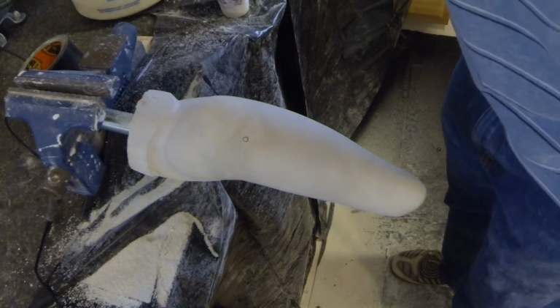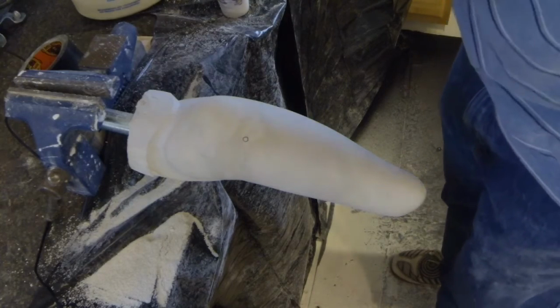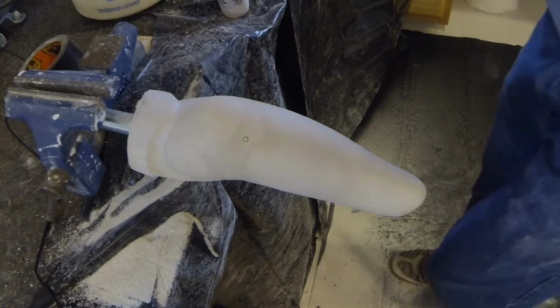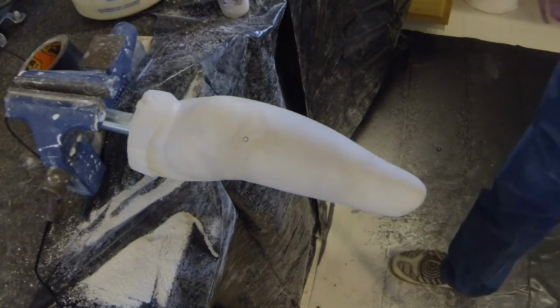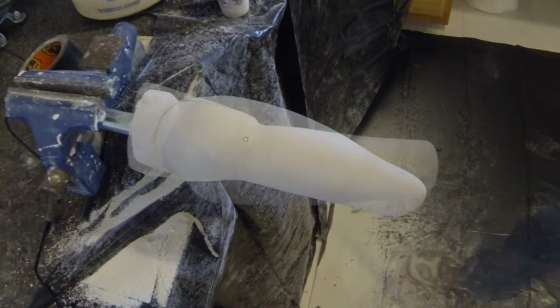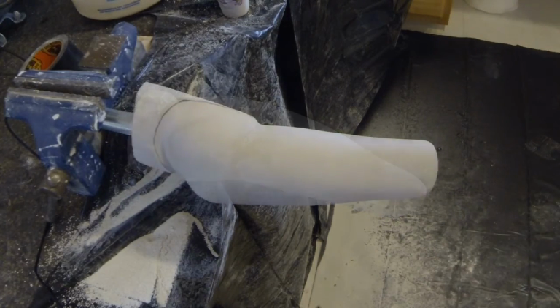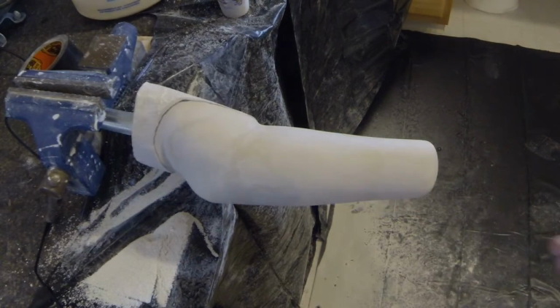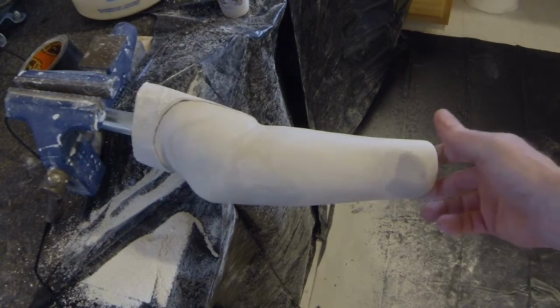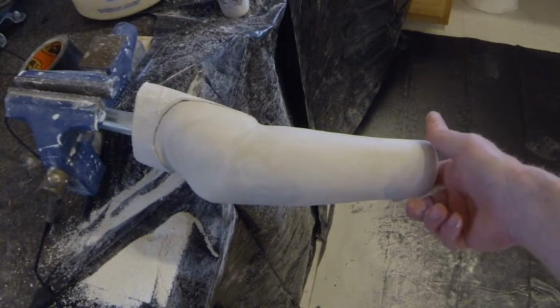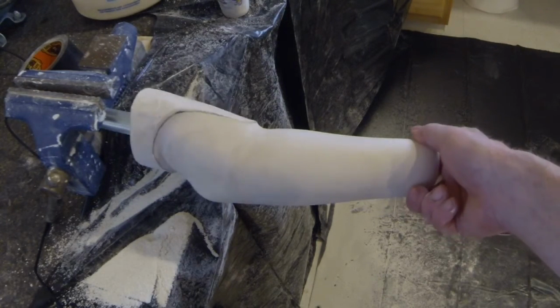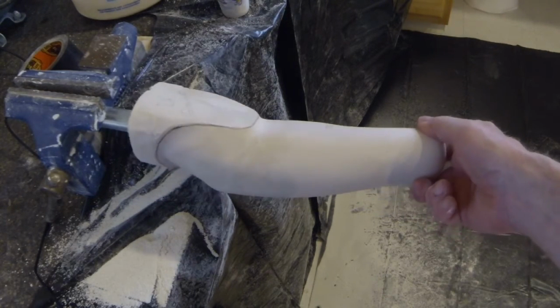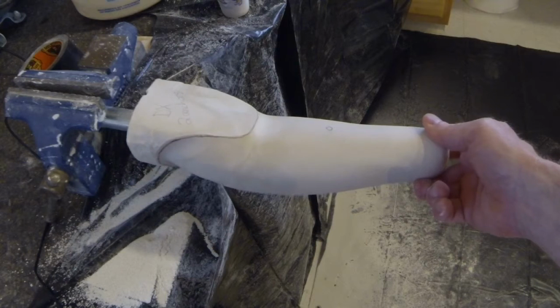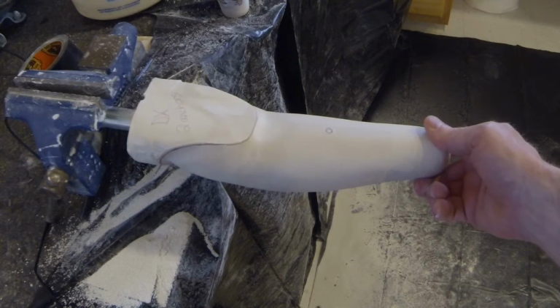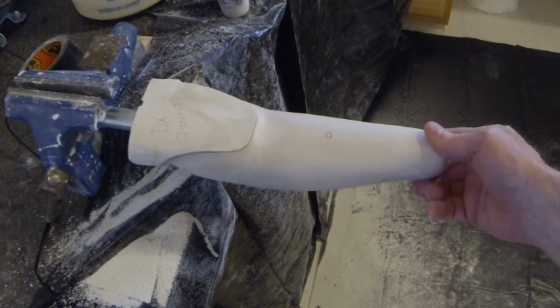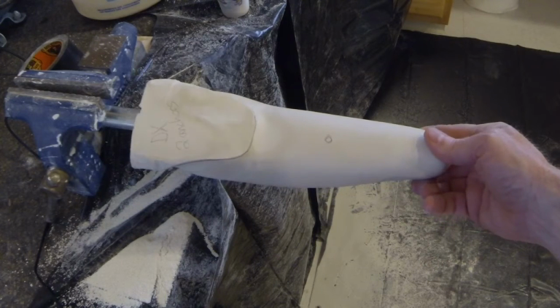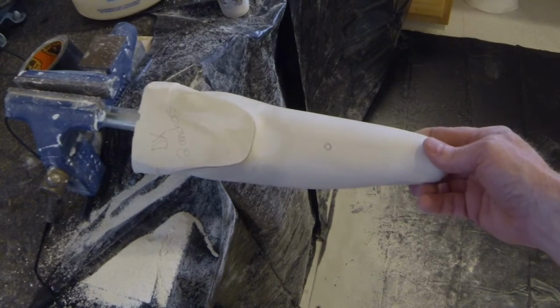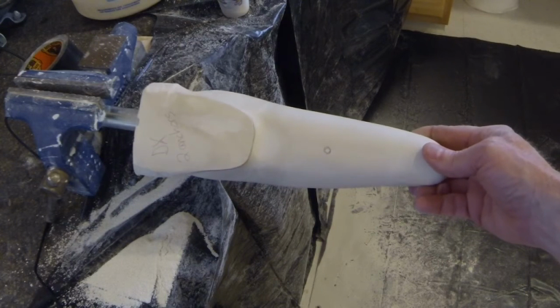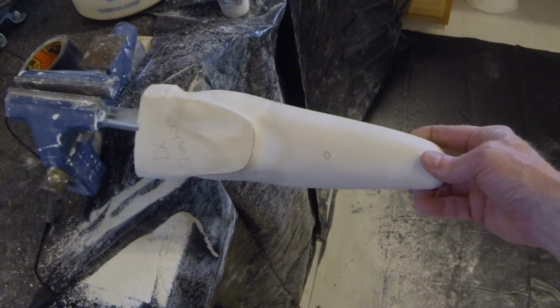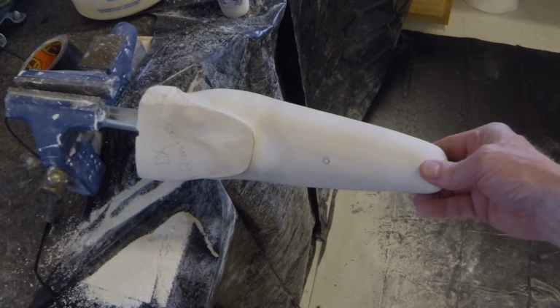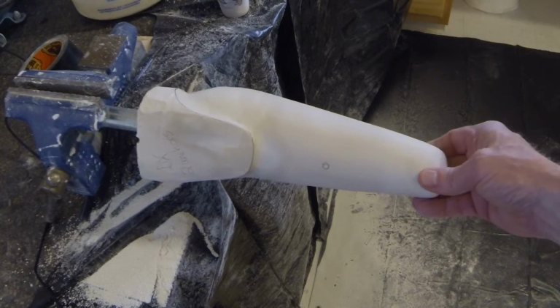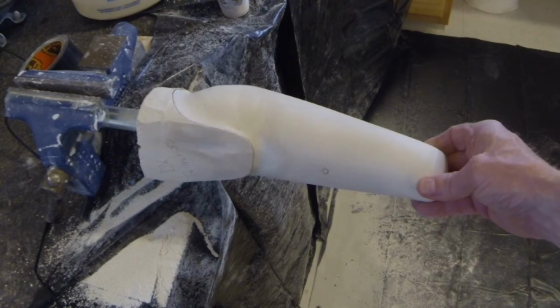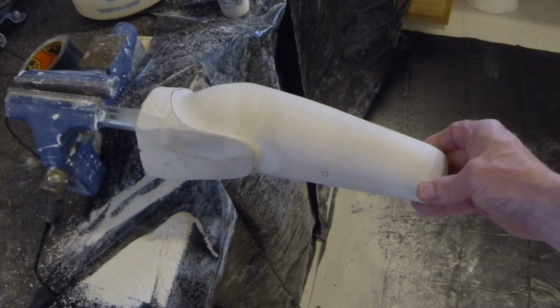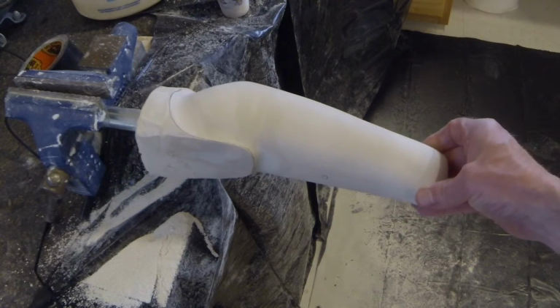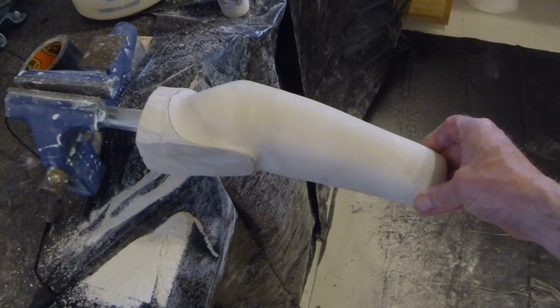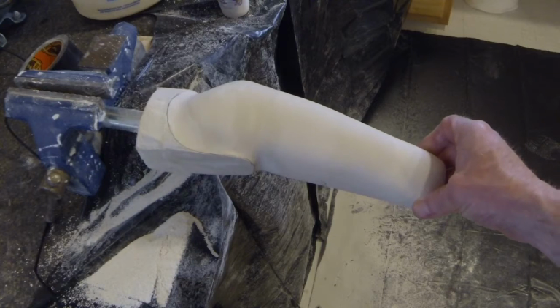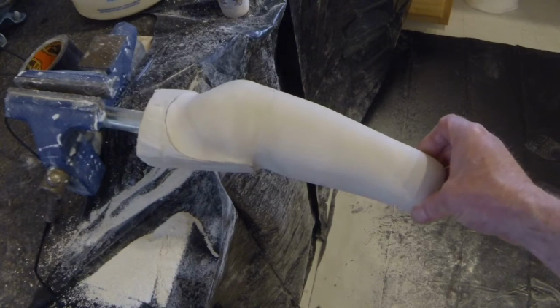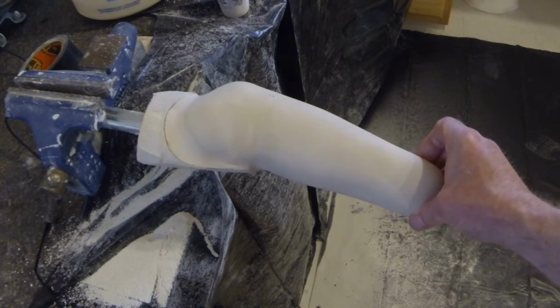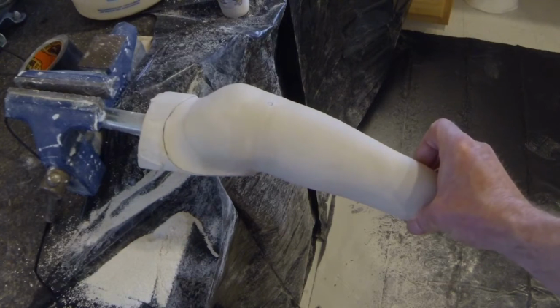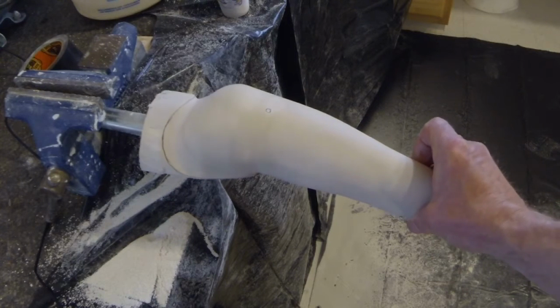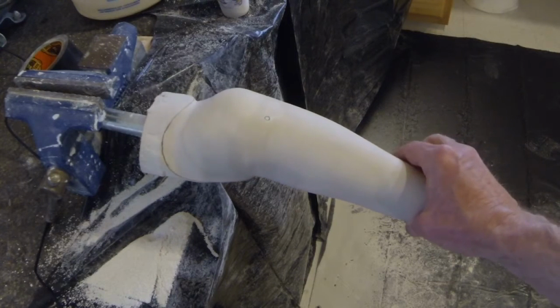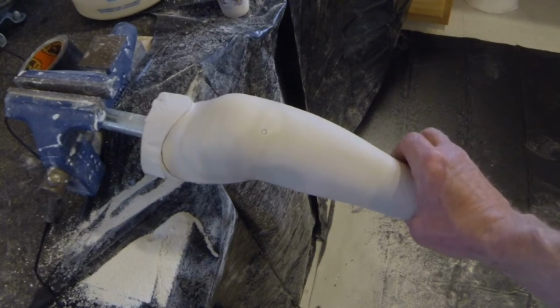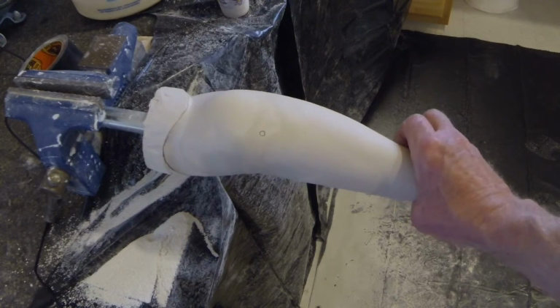For thermoplastic sockets, in addition to the buildup distal to the antecubital fold, a buildup is required on the proximal aspect of the olecranon as well, in order to accommodate the progressive prominence of the olecranon as the elbow flexes. The location of the buildup is shown here.